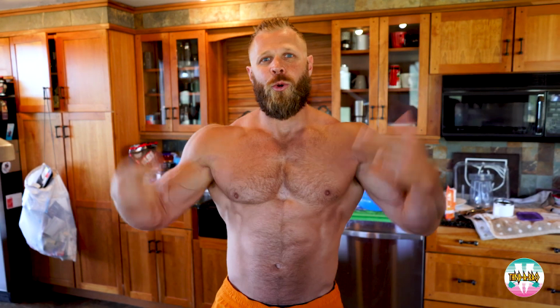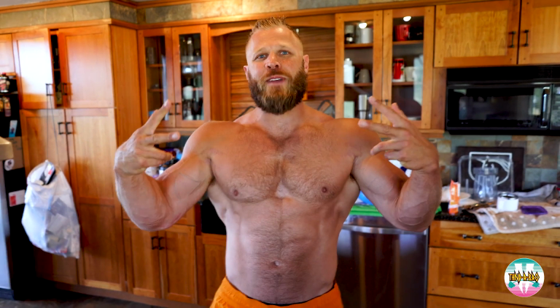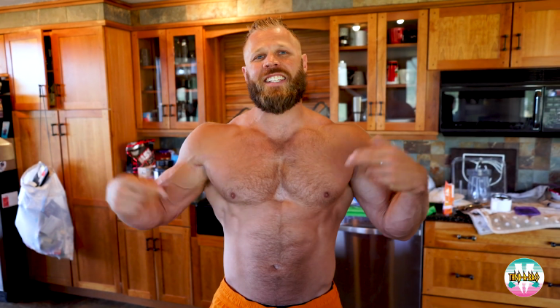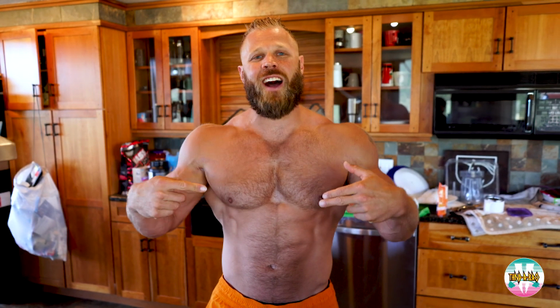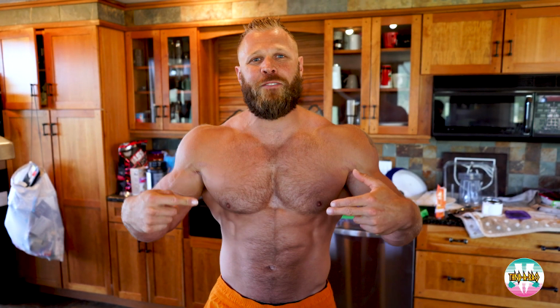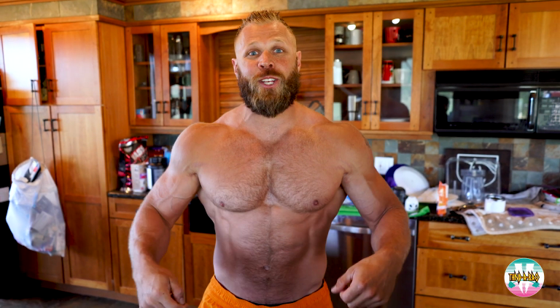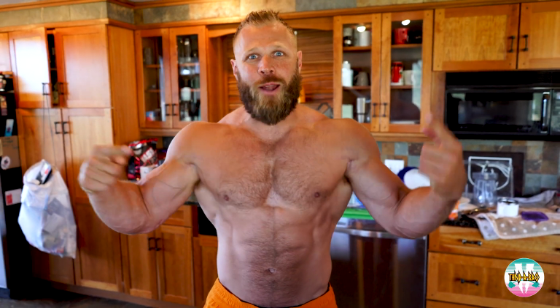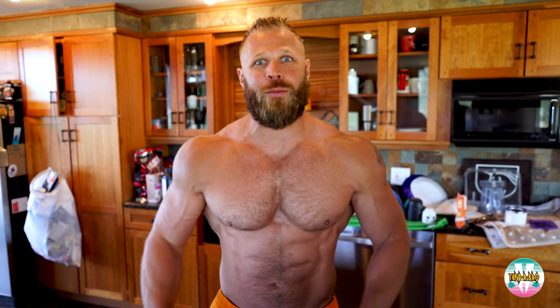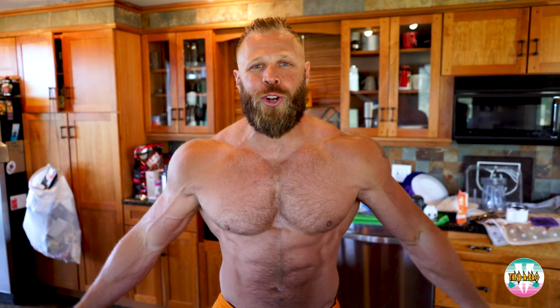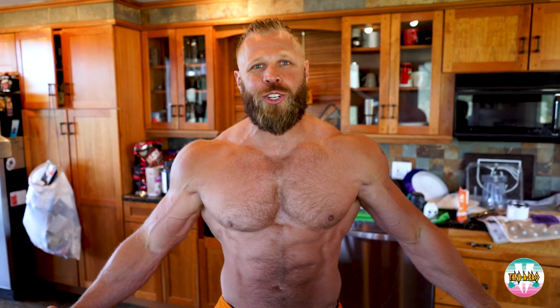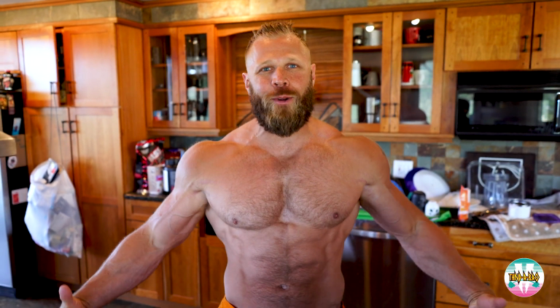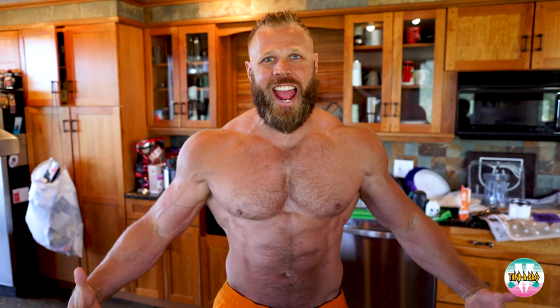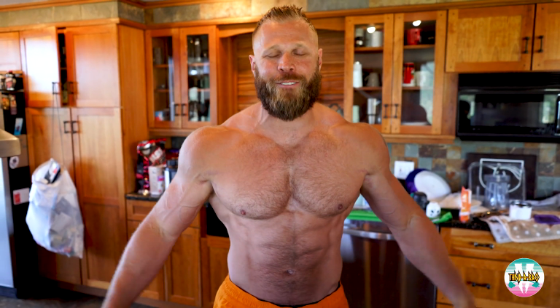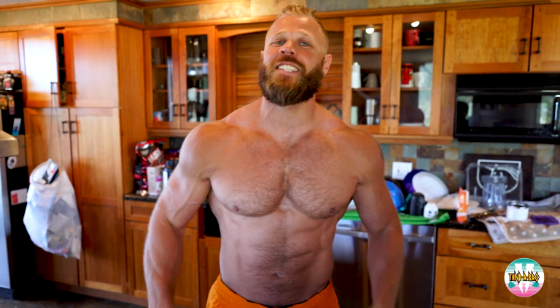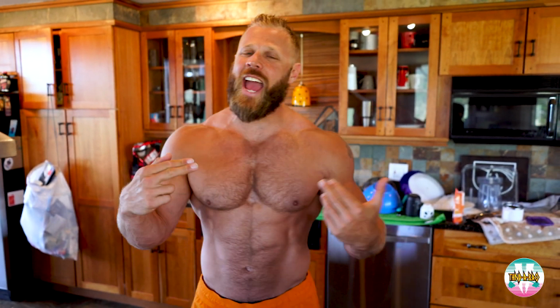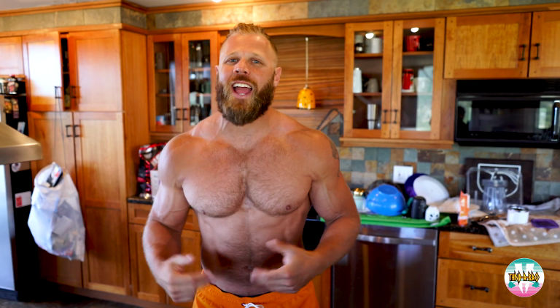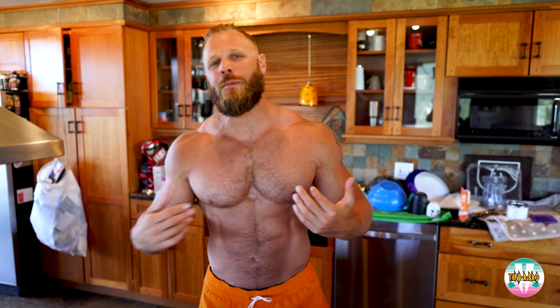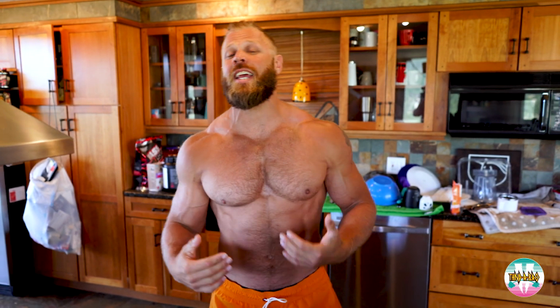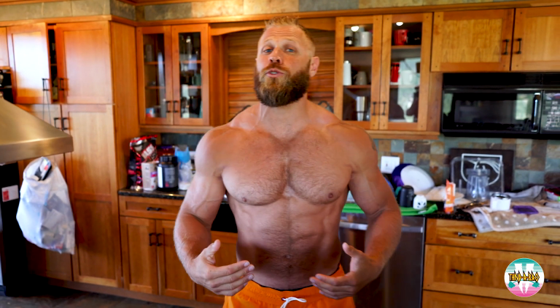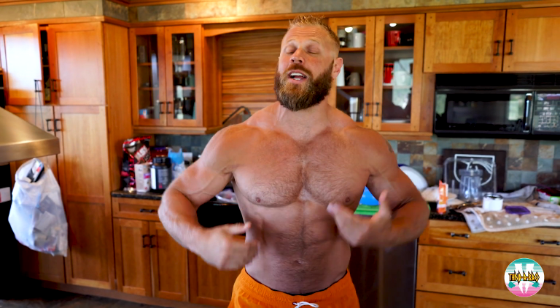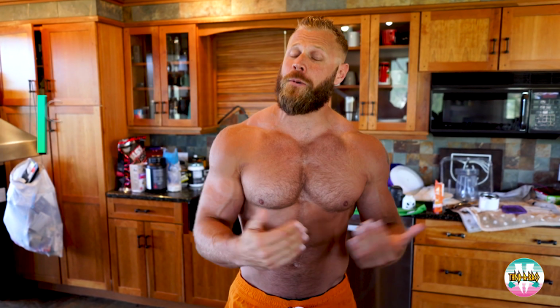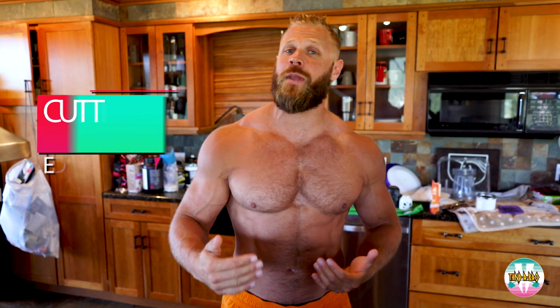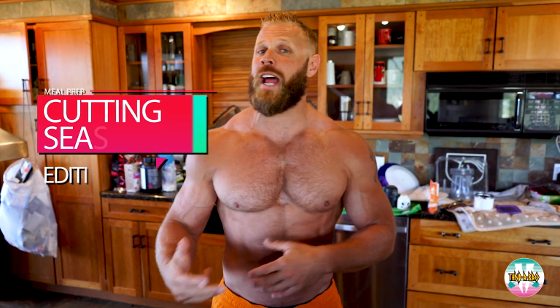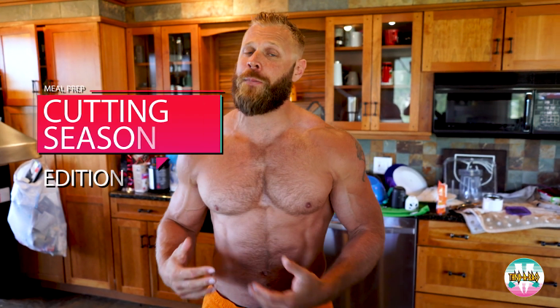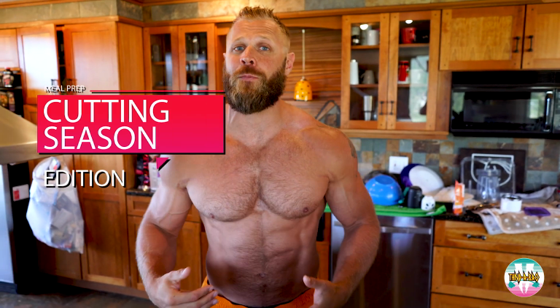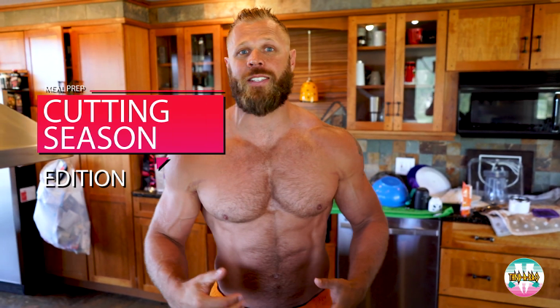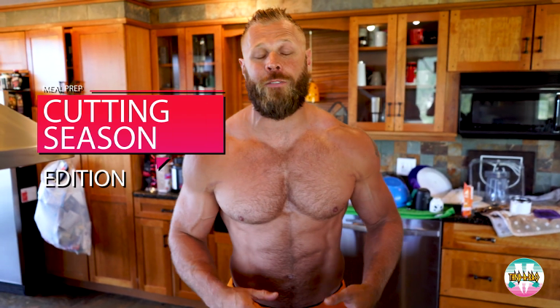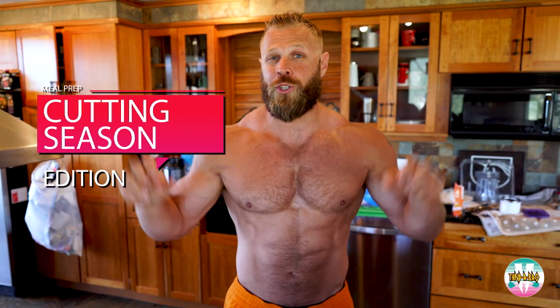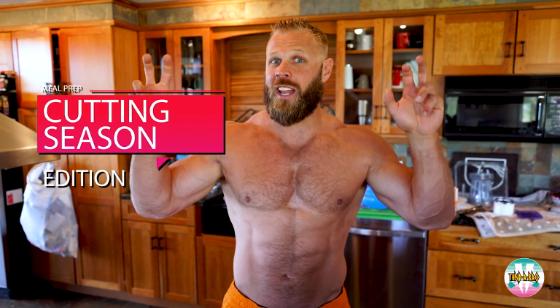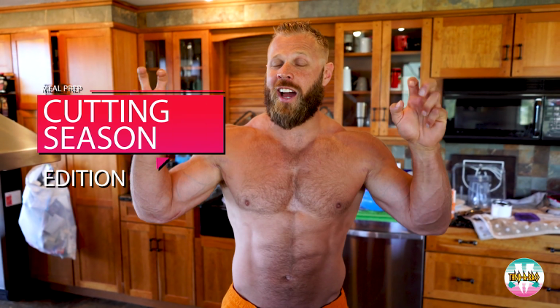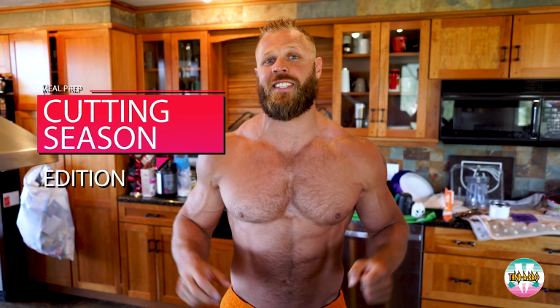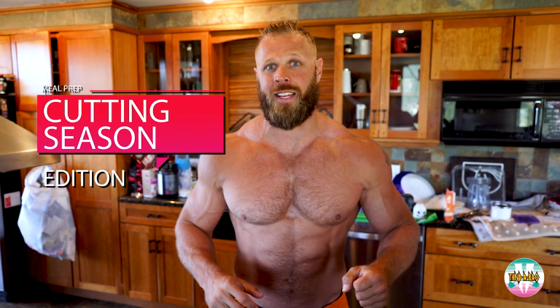What's up guys? I'm Dave Lipson and welcome to Shirtless Cooking with Dave. Today I'm going to take you through a typical meal that I prepare for myself during cutting season.